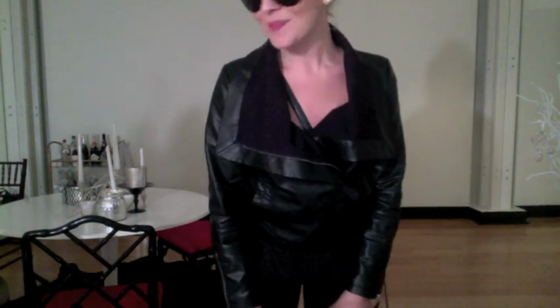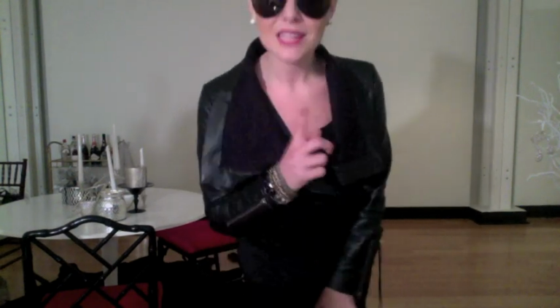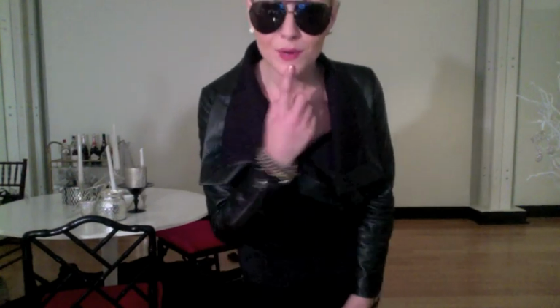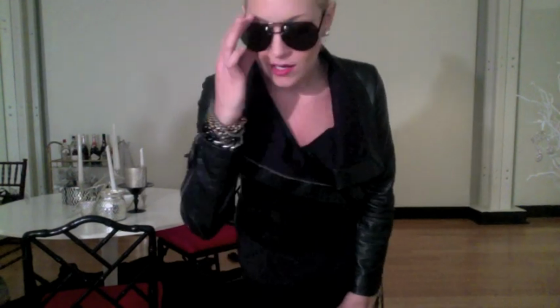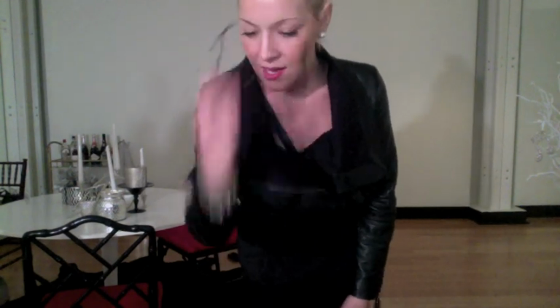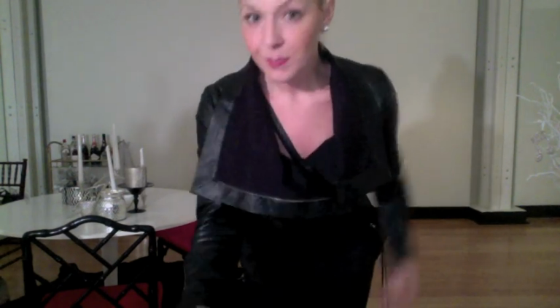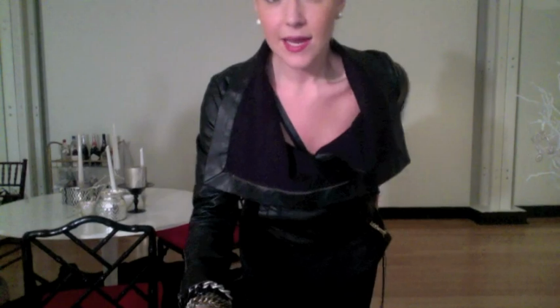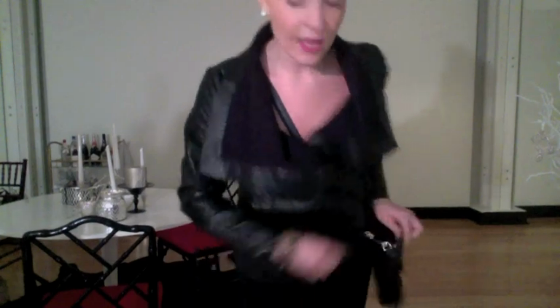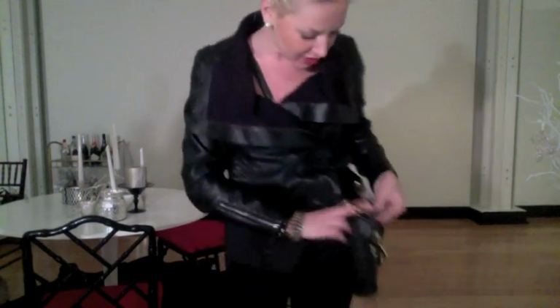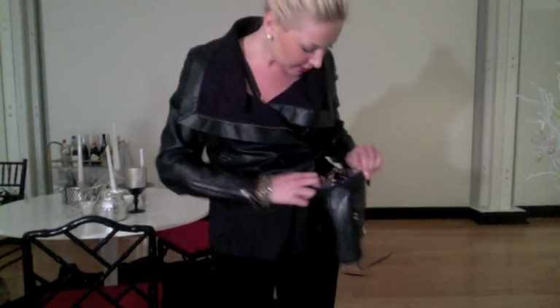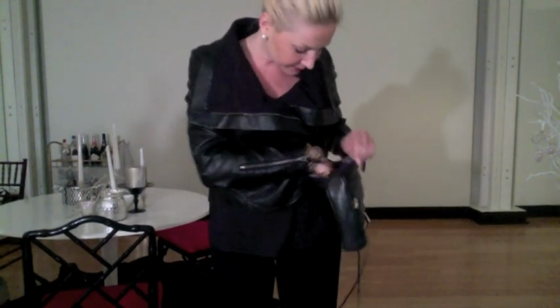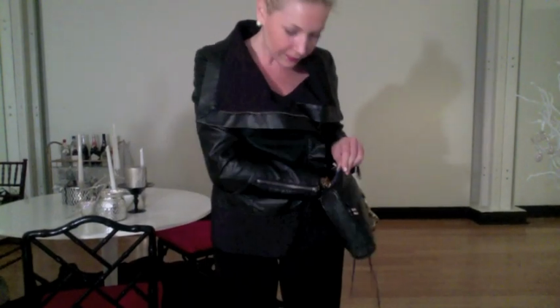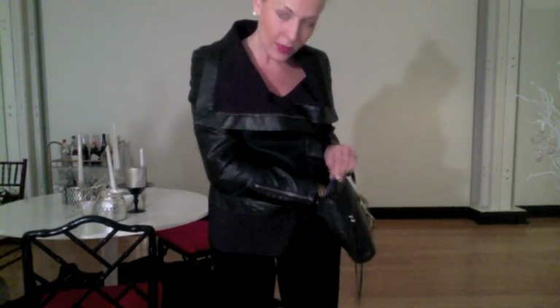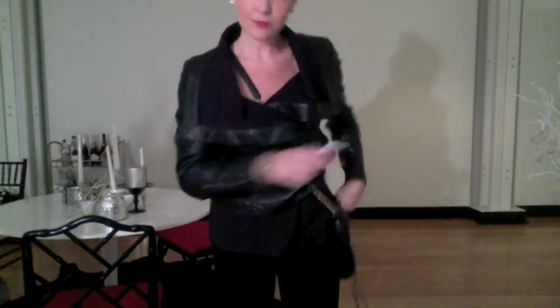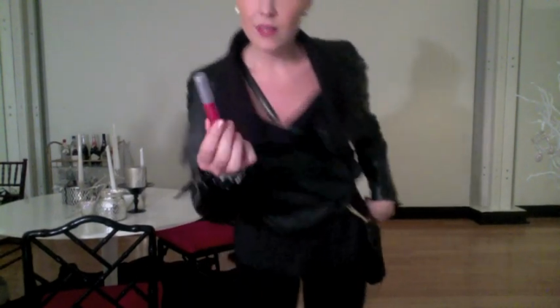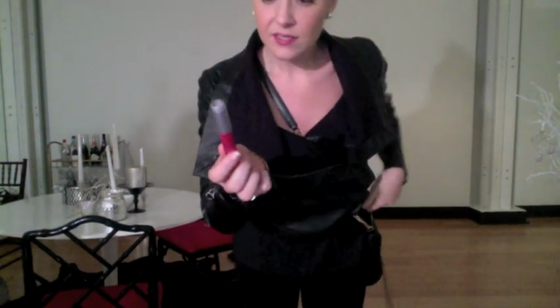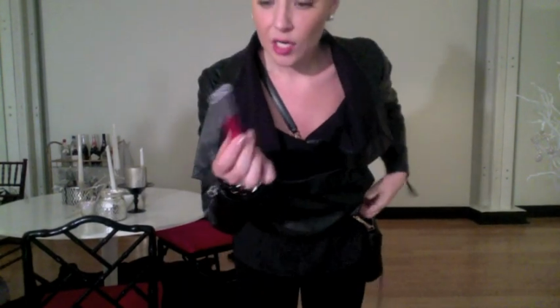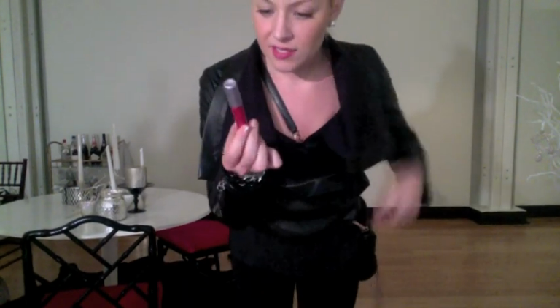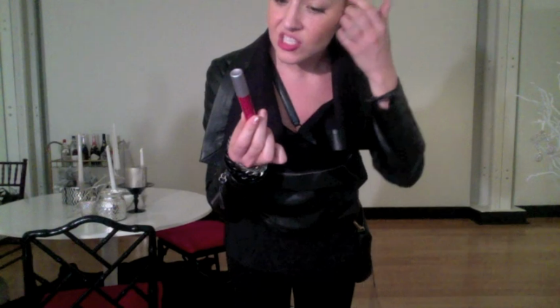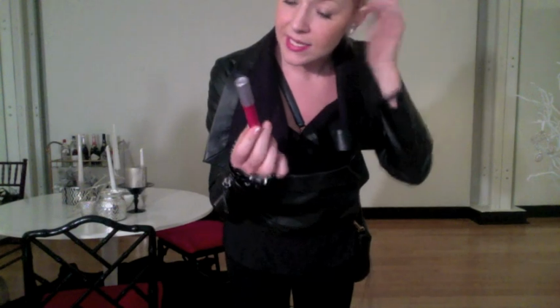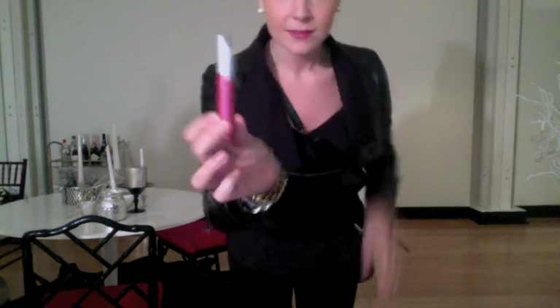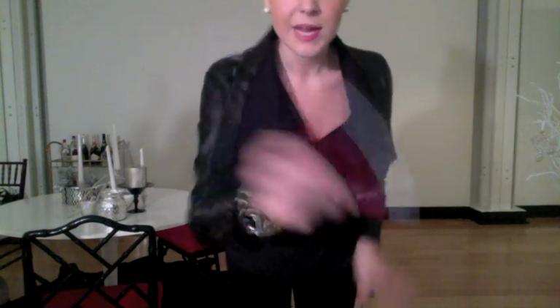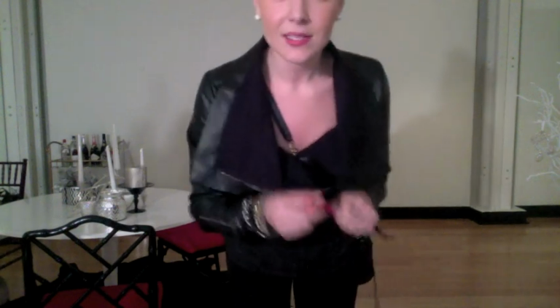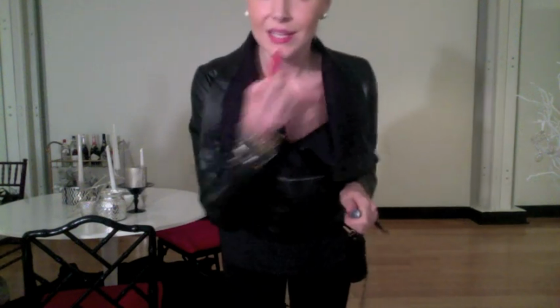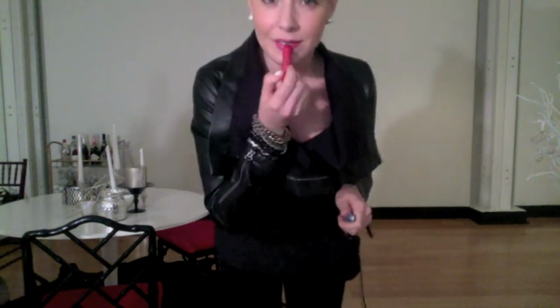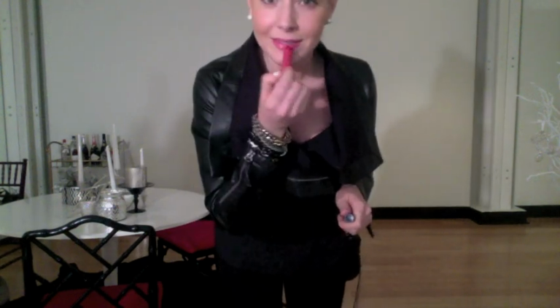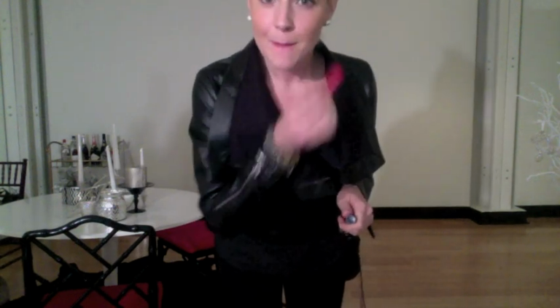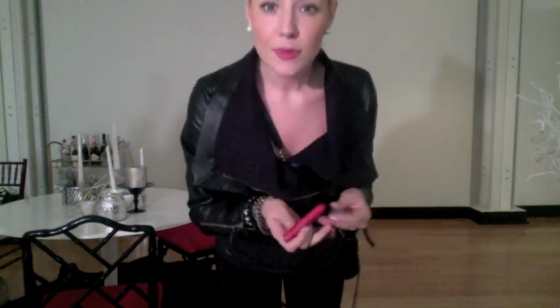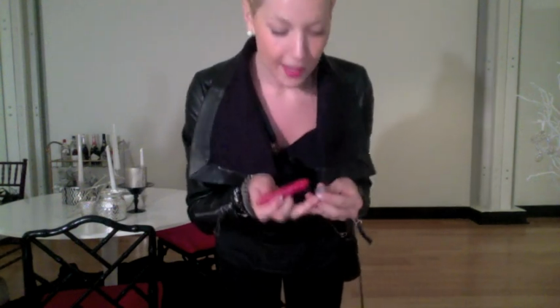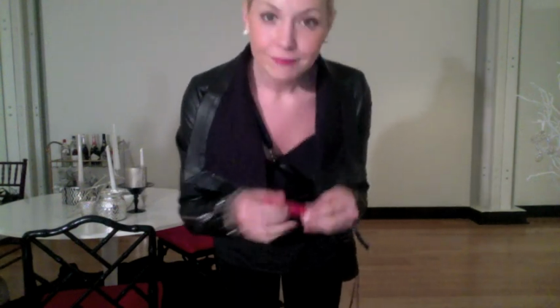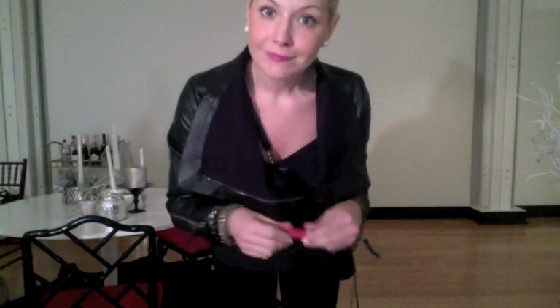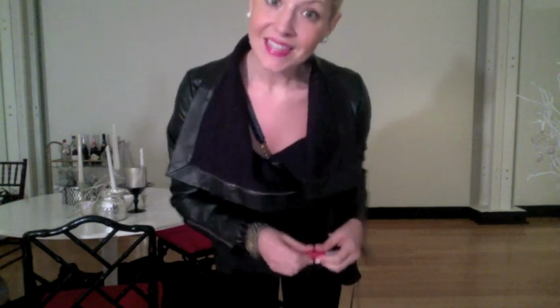On my lips I'm wearing Tarte Lip Stain. It's called Enchanted and it's just like a lip stain. That's it.